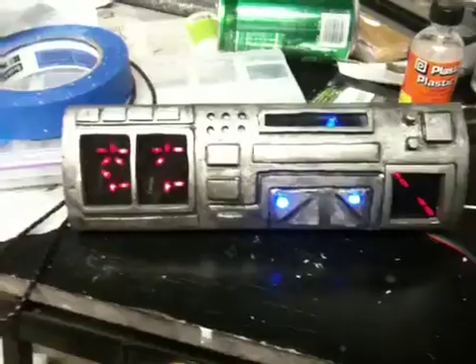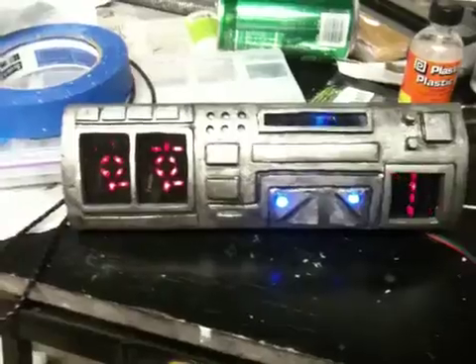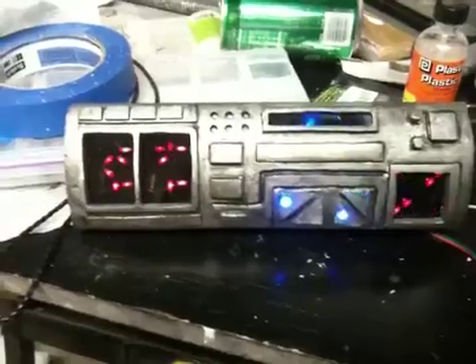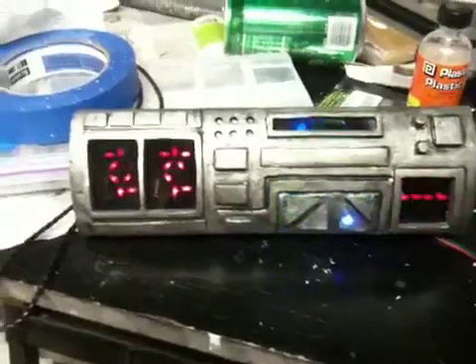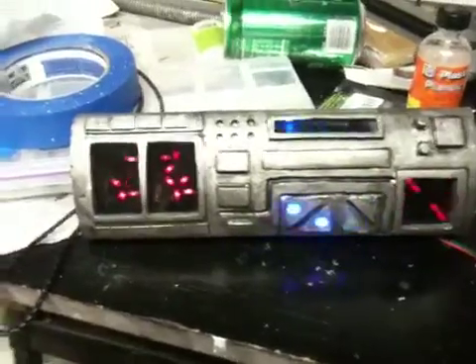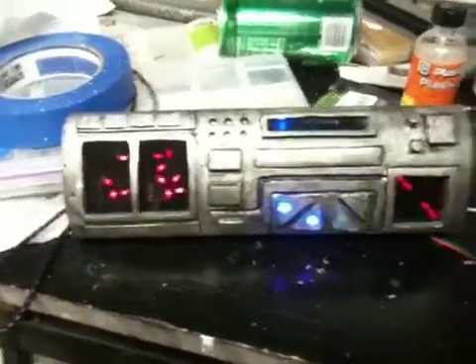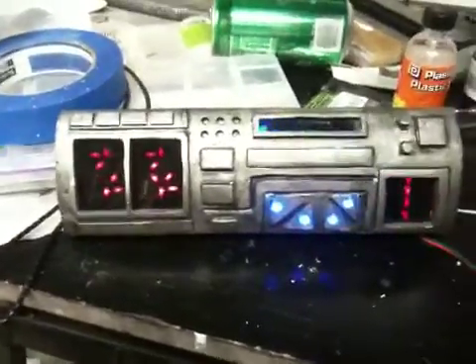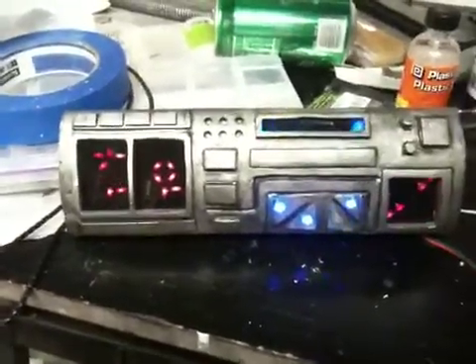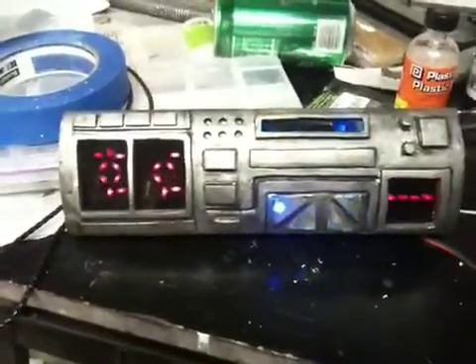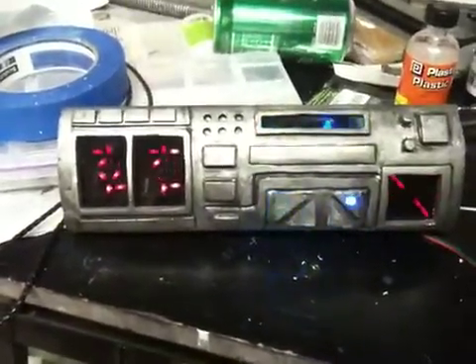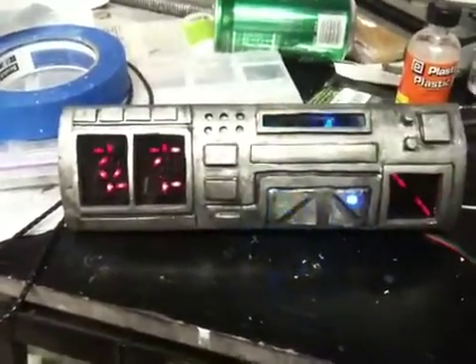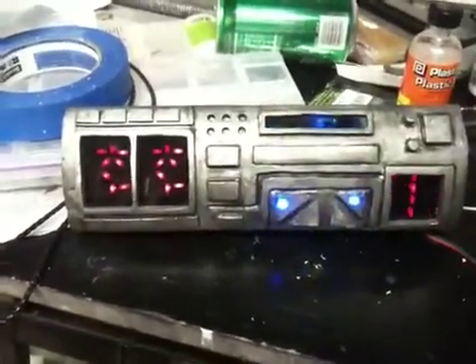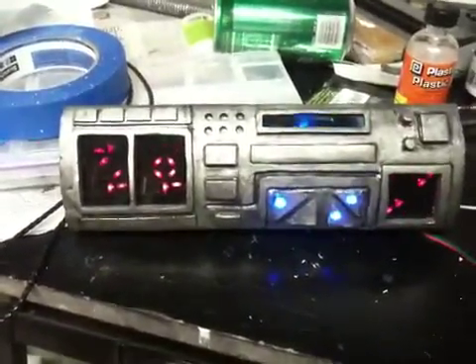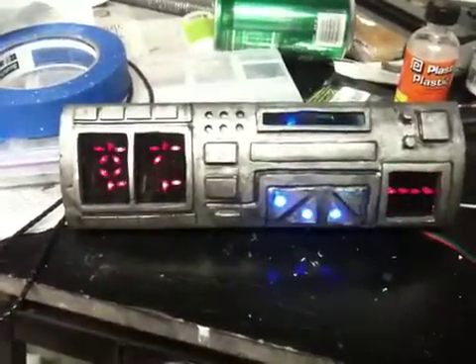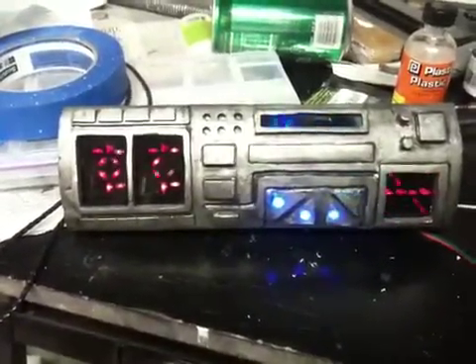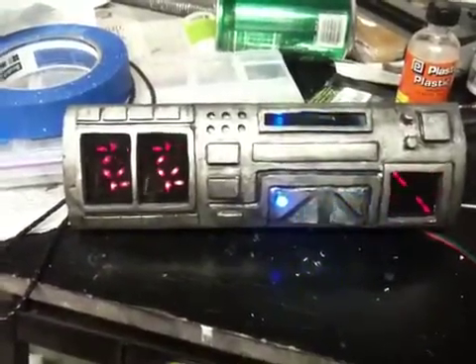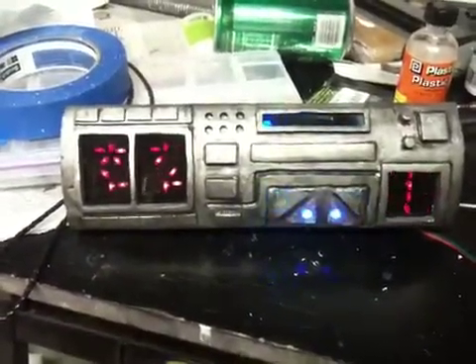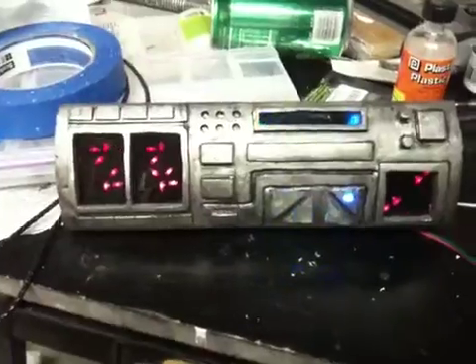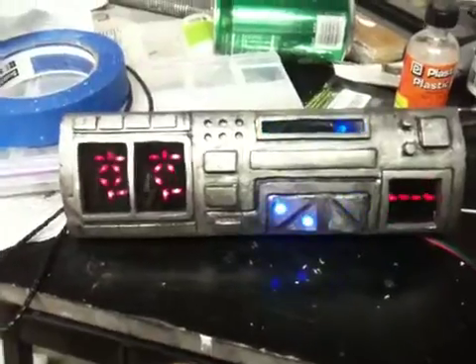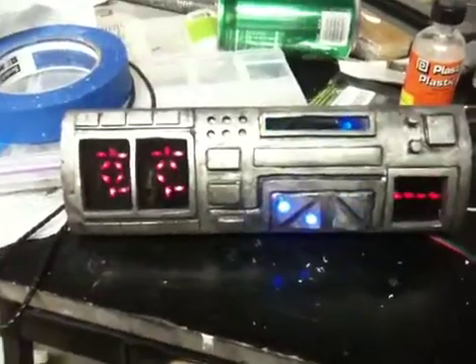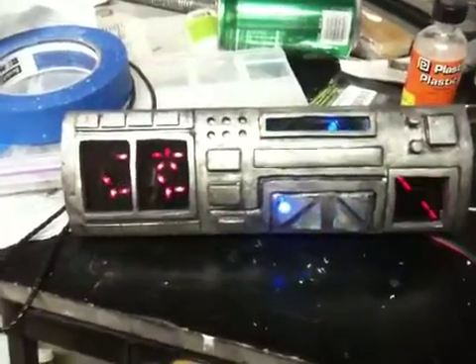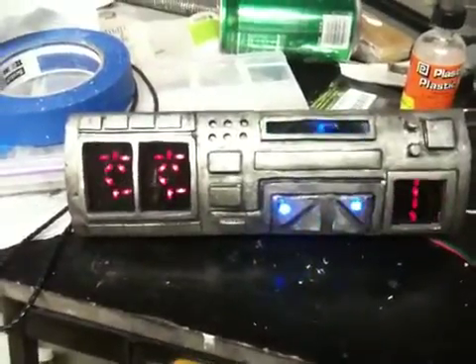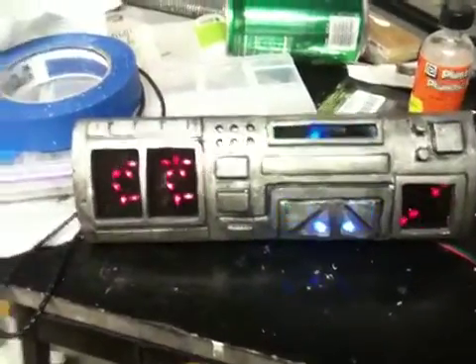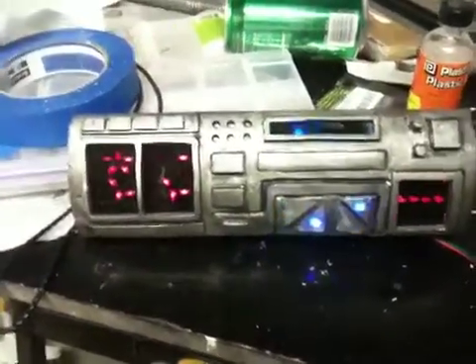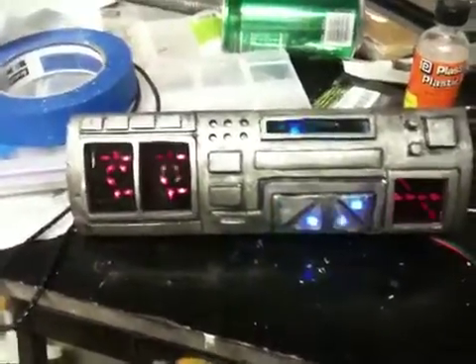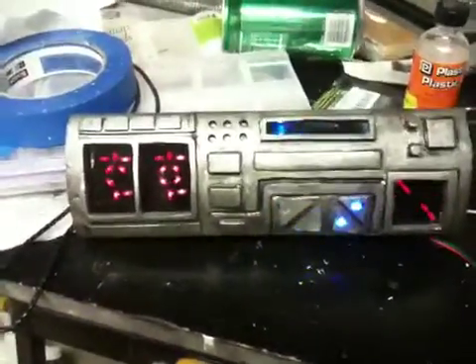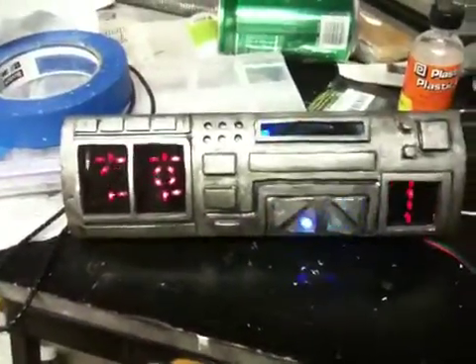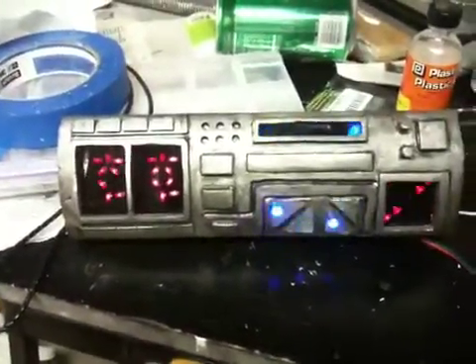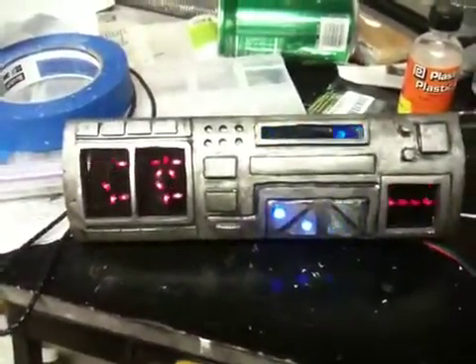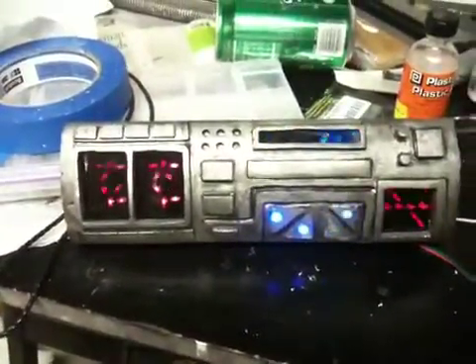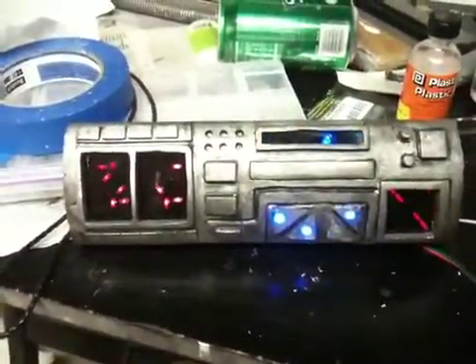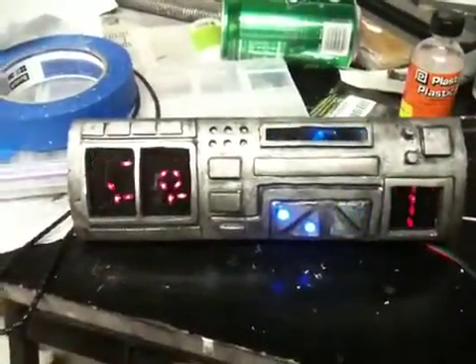Hi there, this is the second iteration of my Predator countdown timer gauntlet — well, not really the iteration, but it's the electronics that I've put into the top of the gauntlet here.